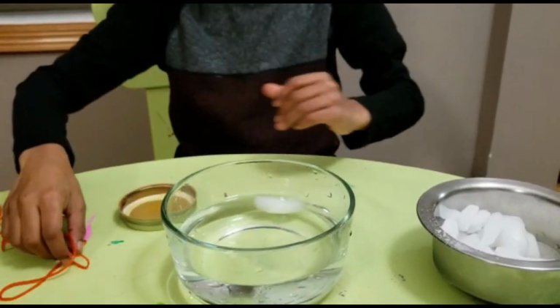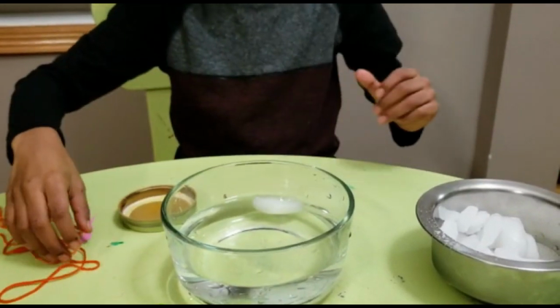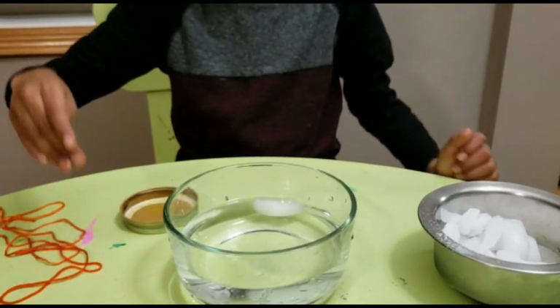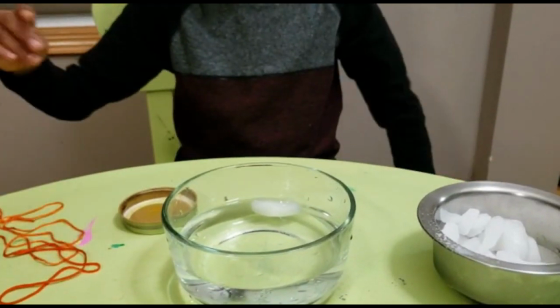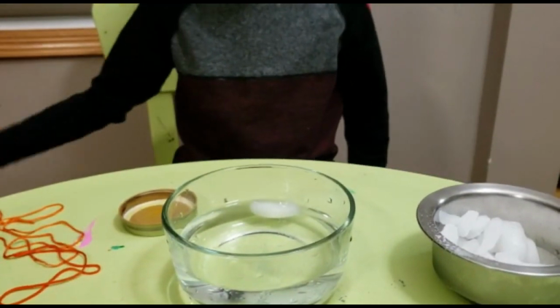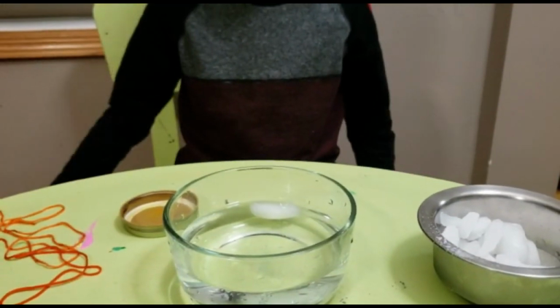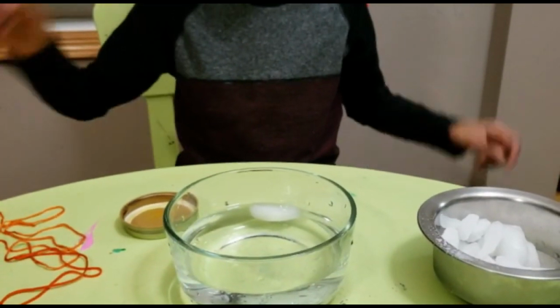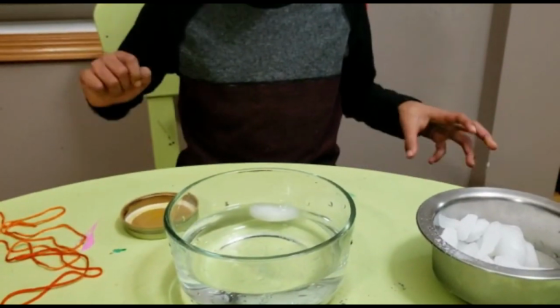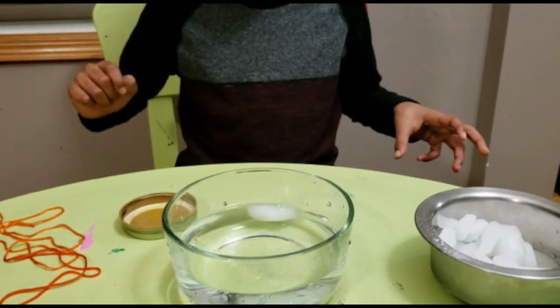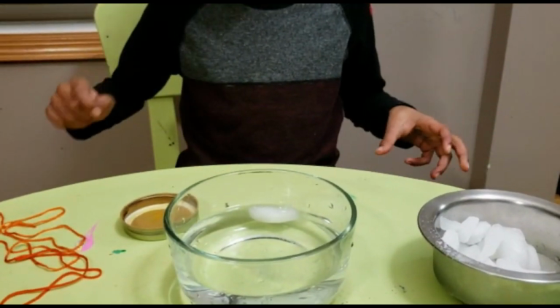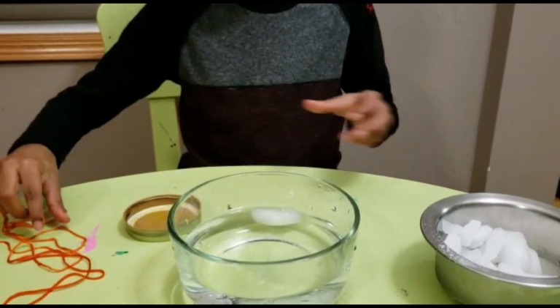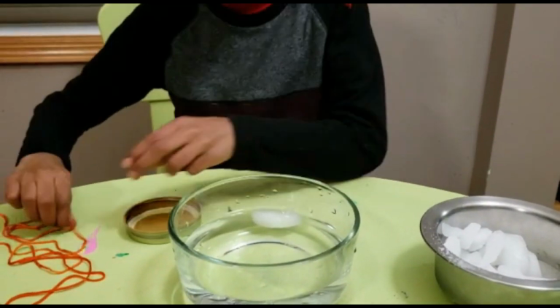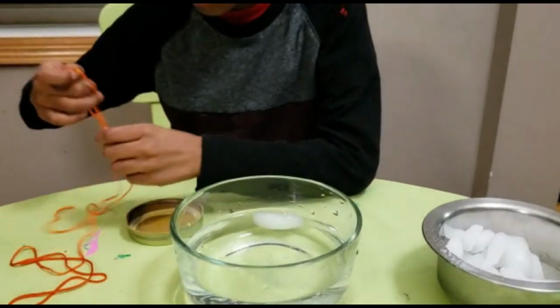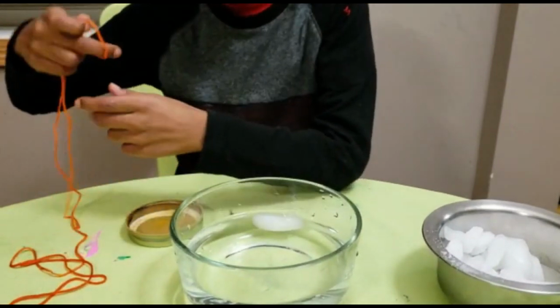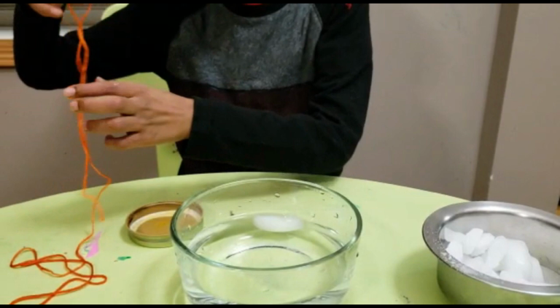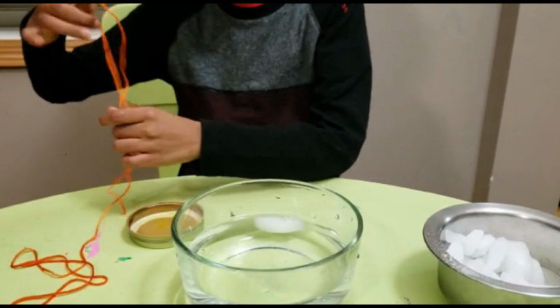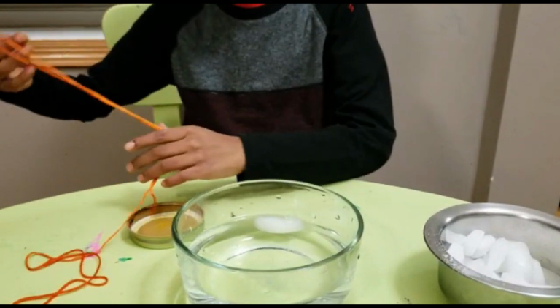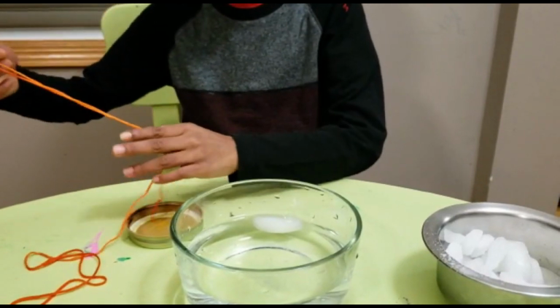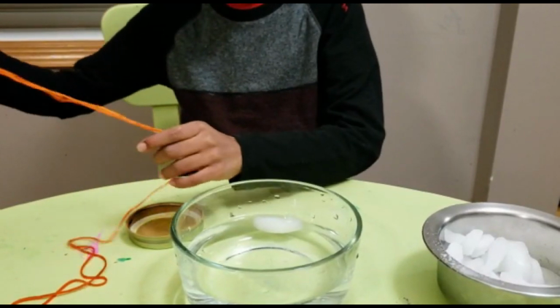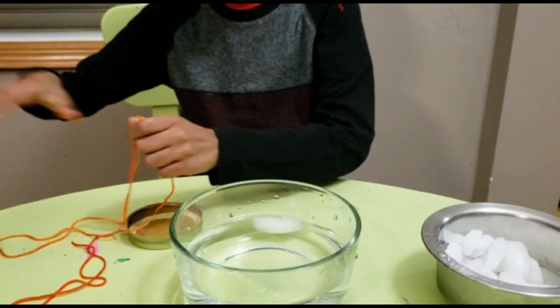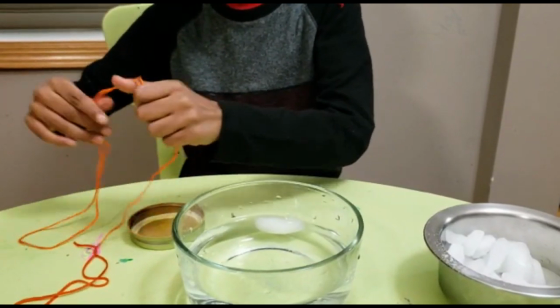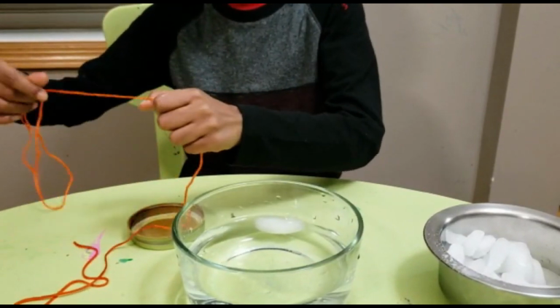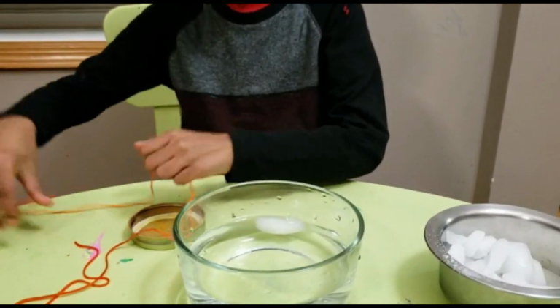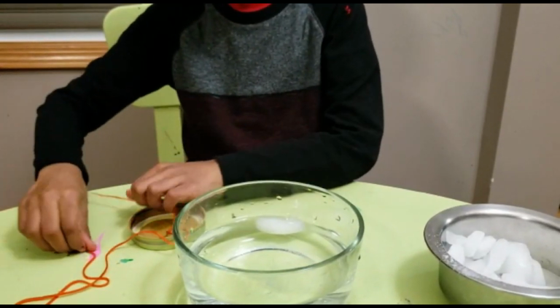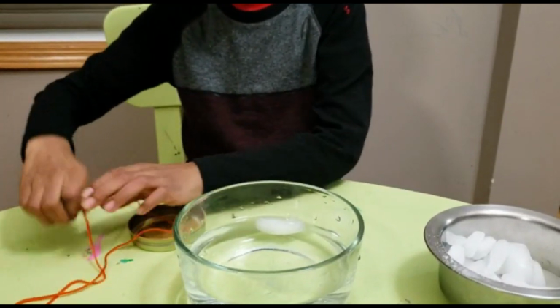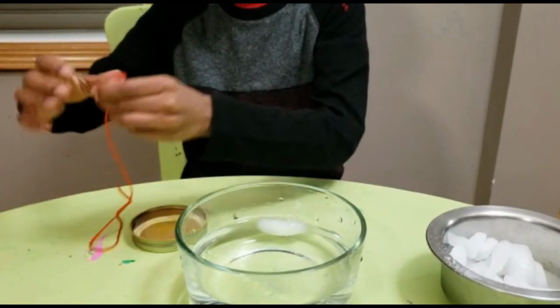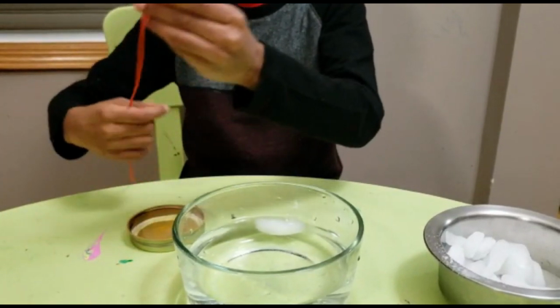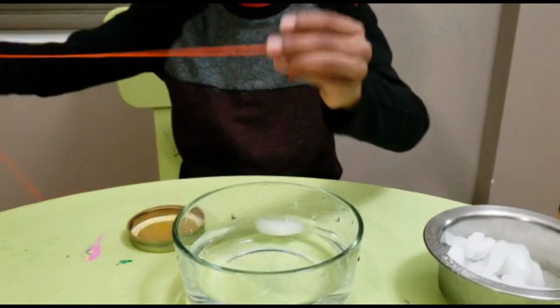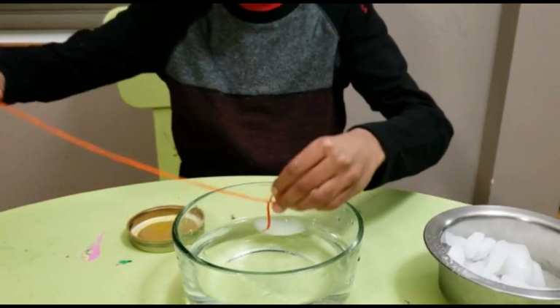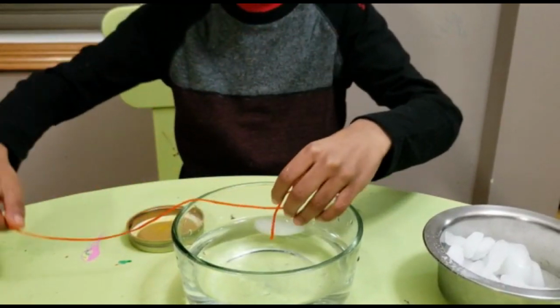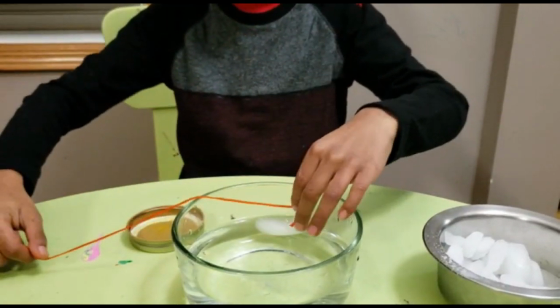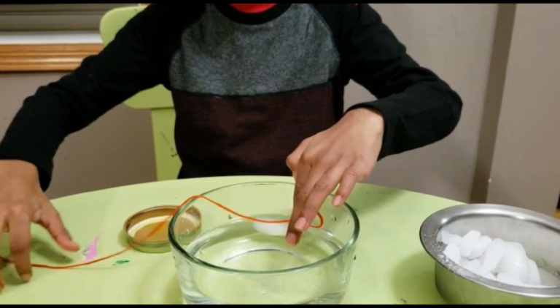But now let's add some salt to the ice. Keep the rope in there and we add some salt.